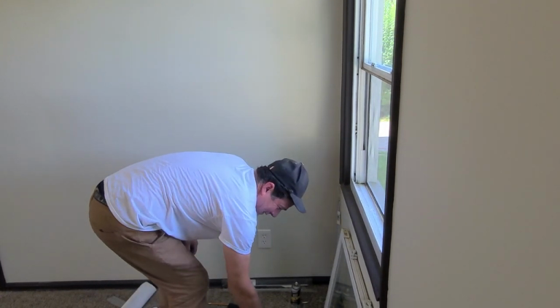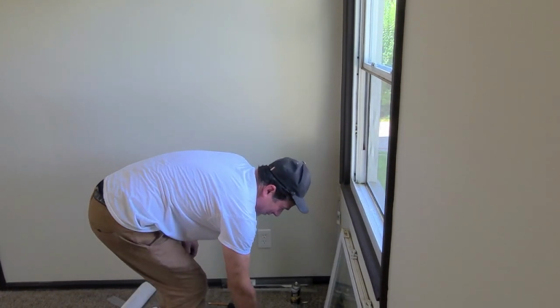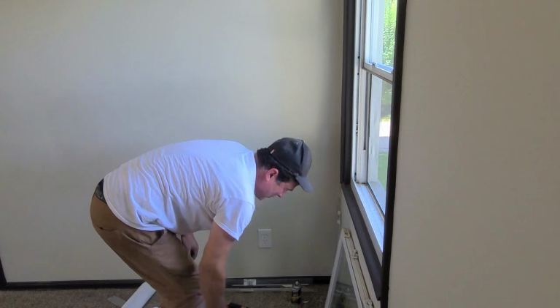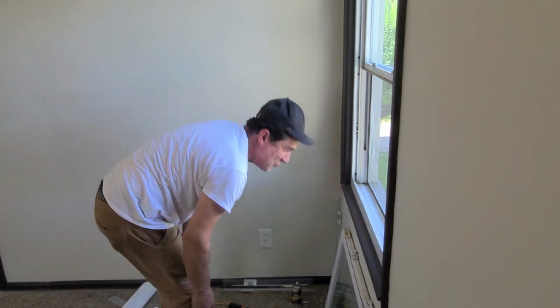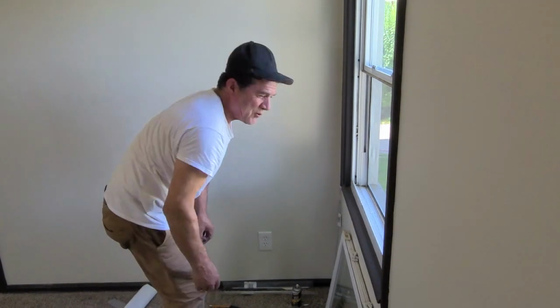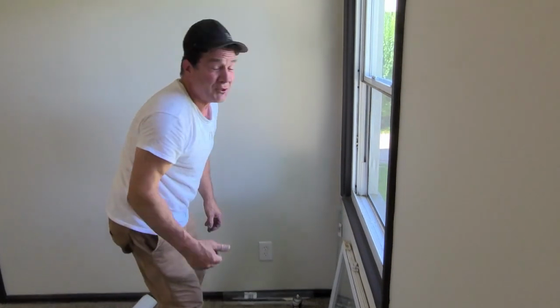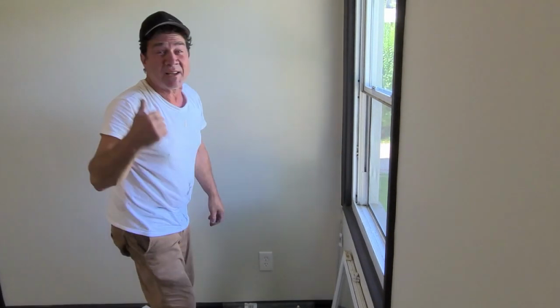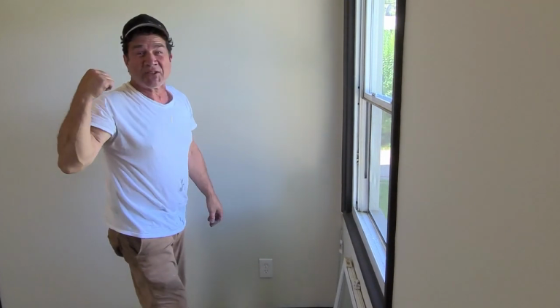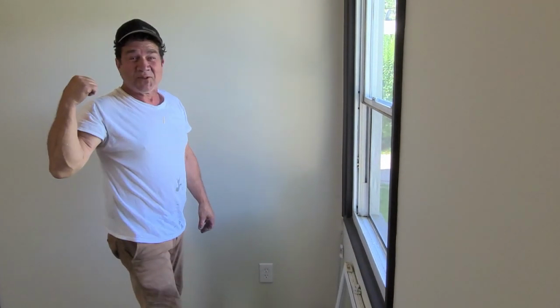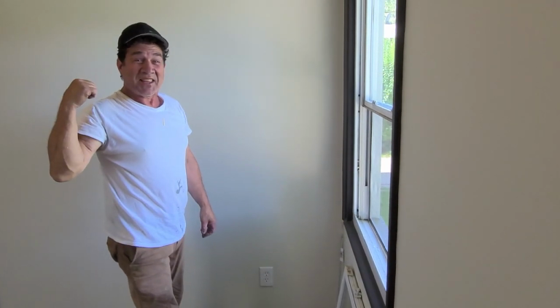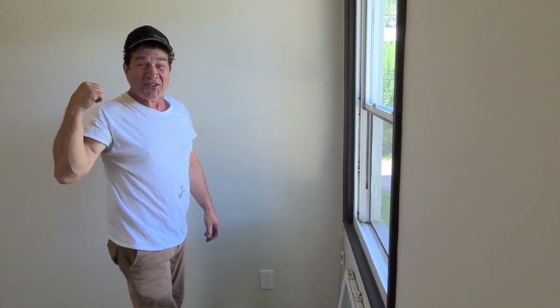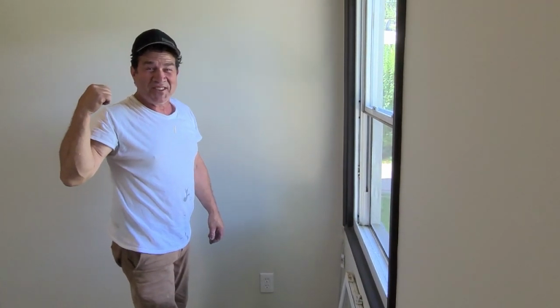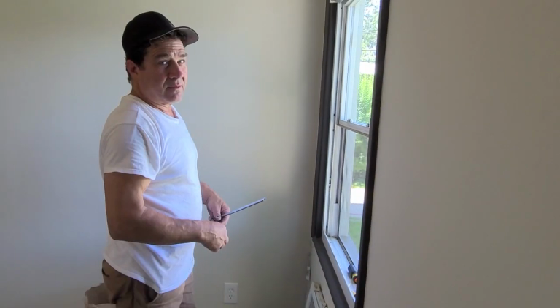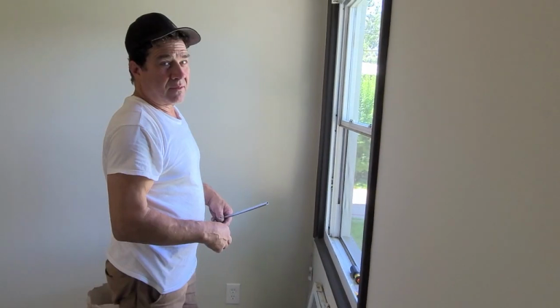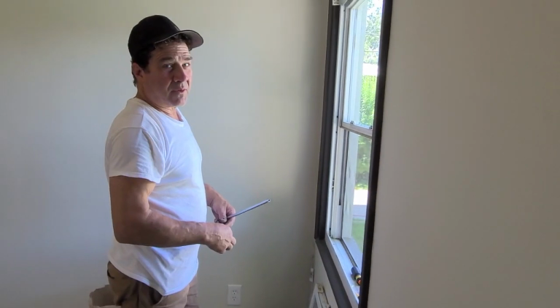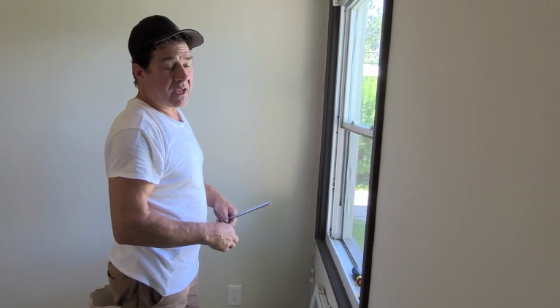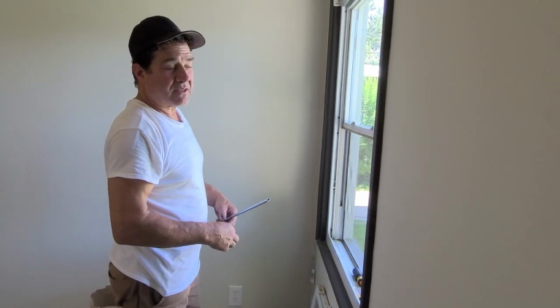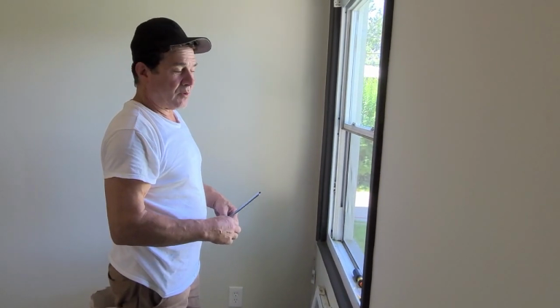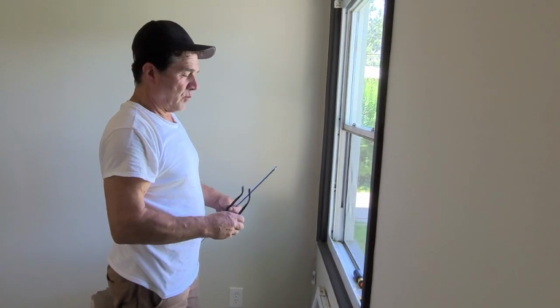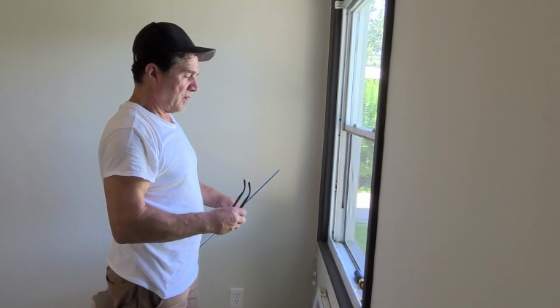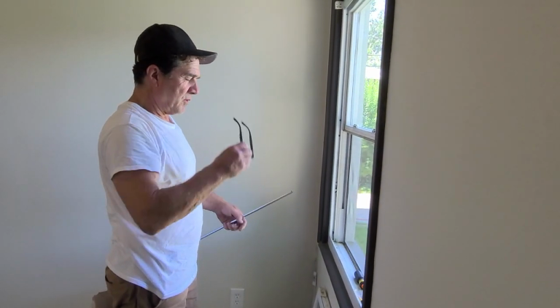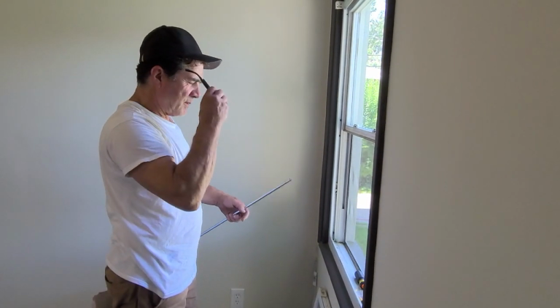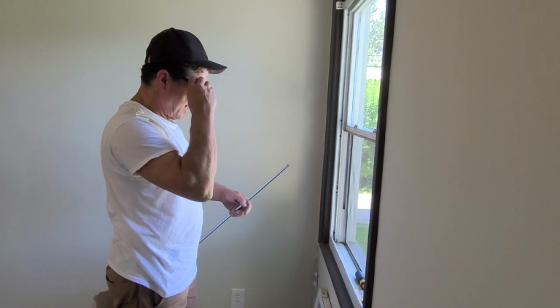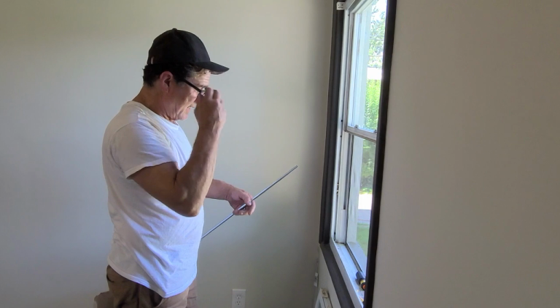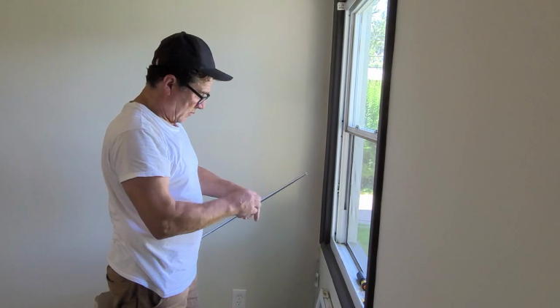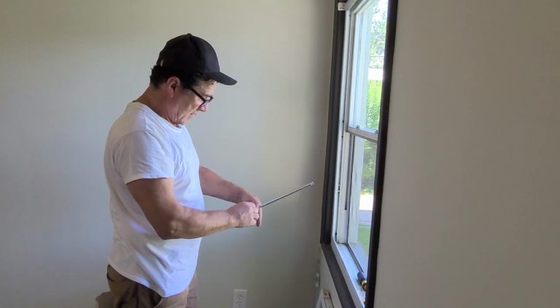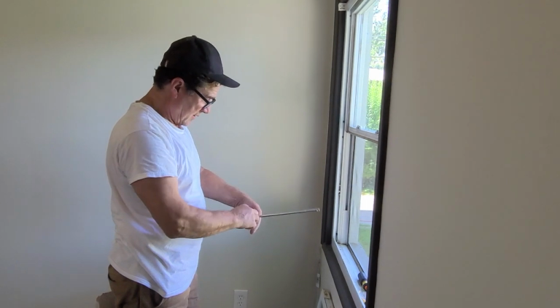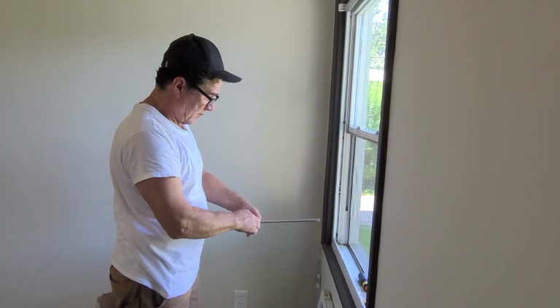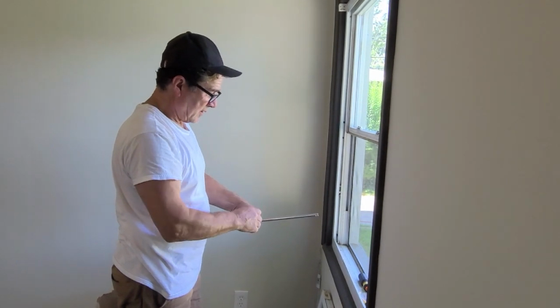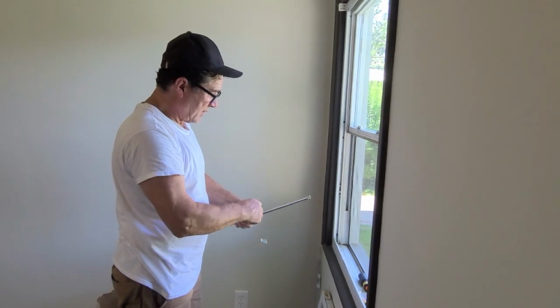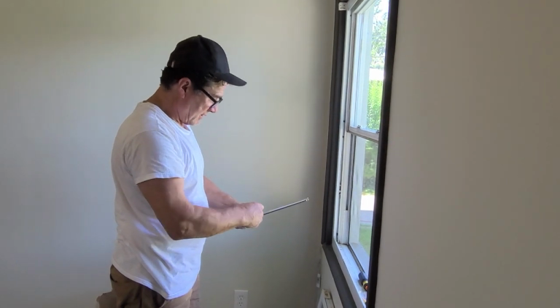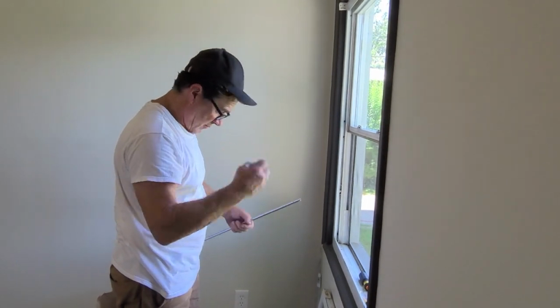I'll go get a new screw. So we're going to put this back in and we're going to use that screw.